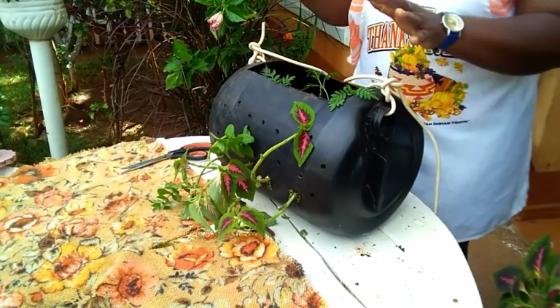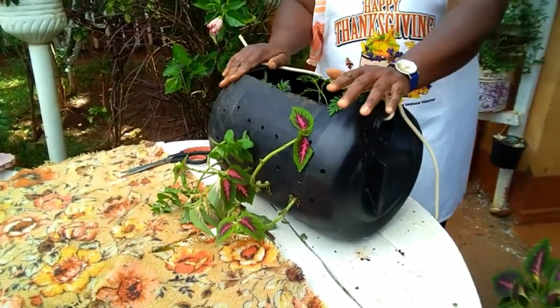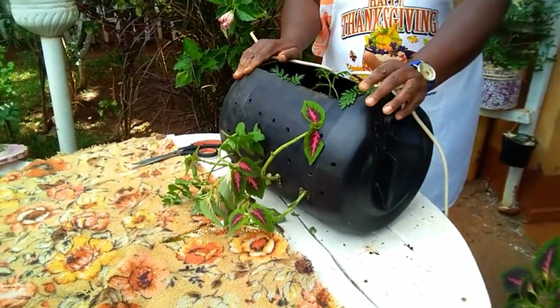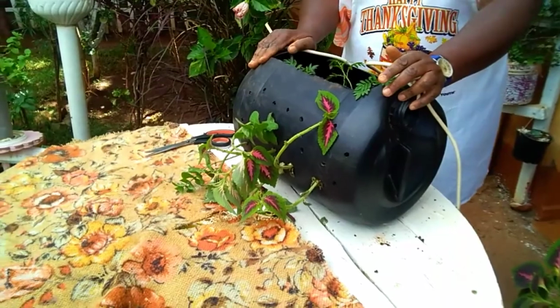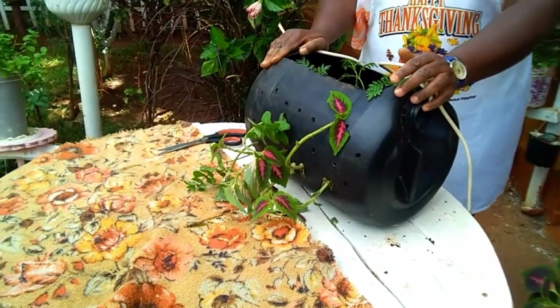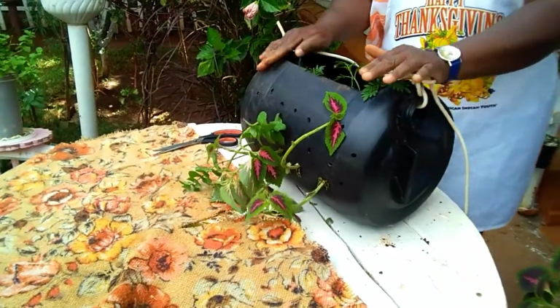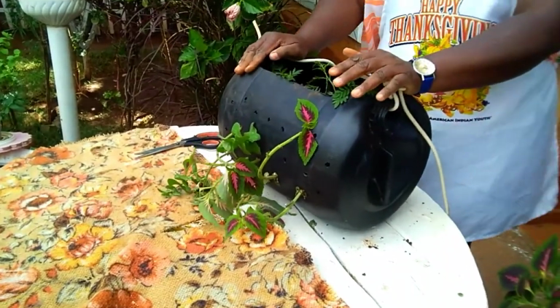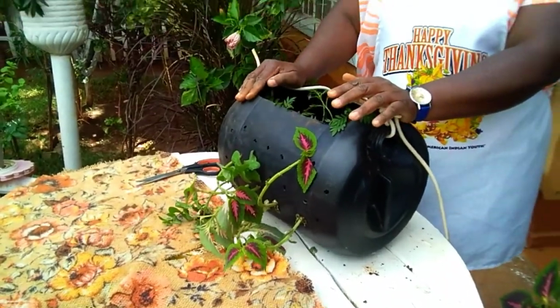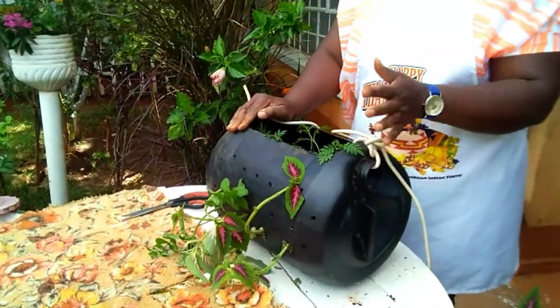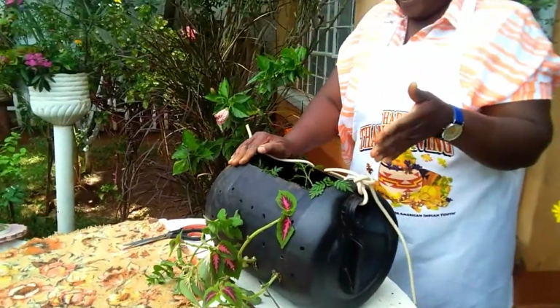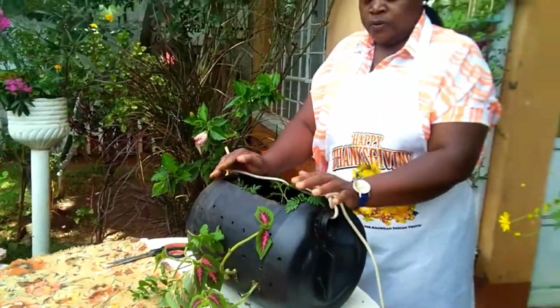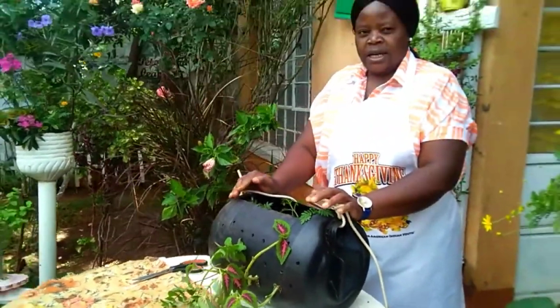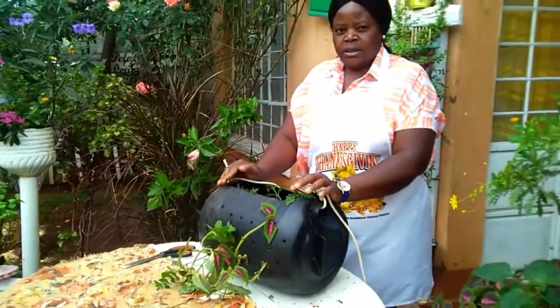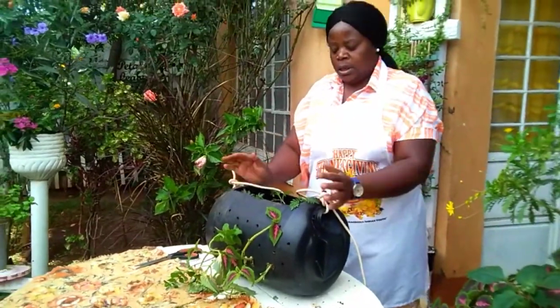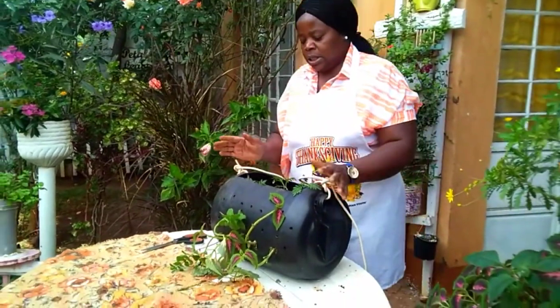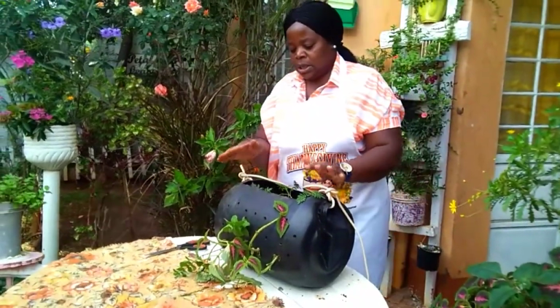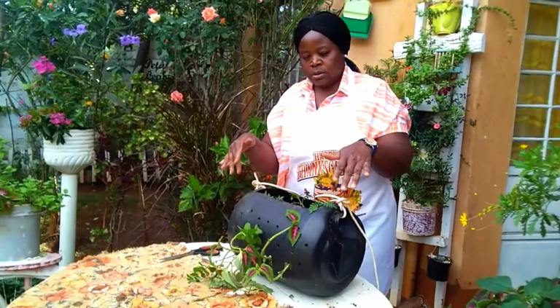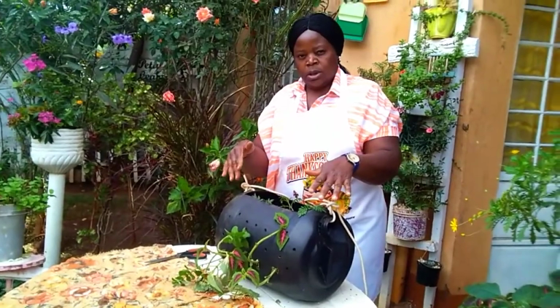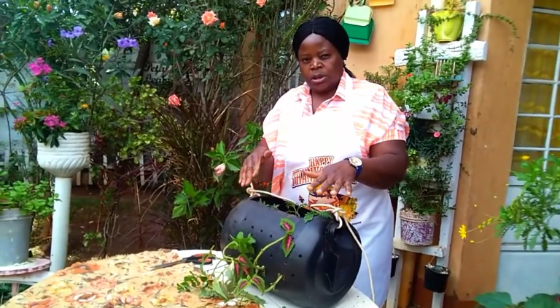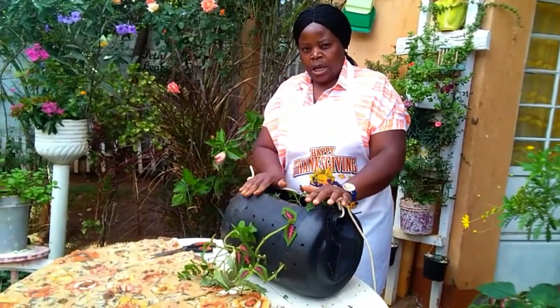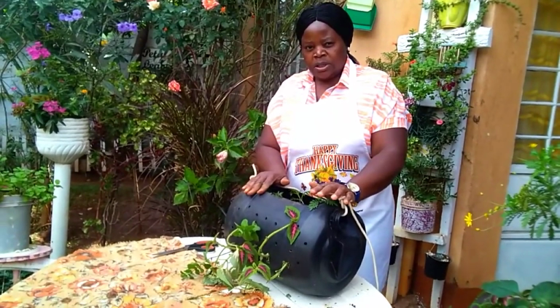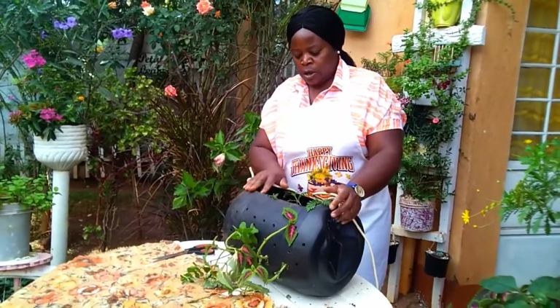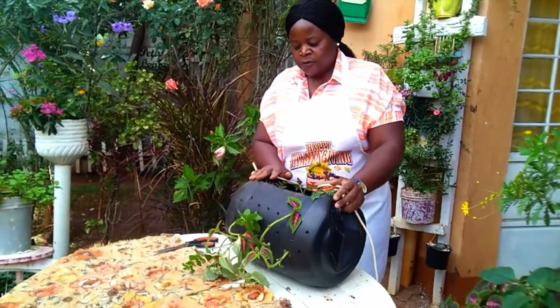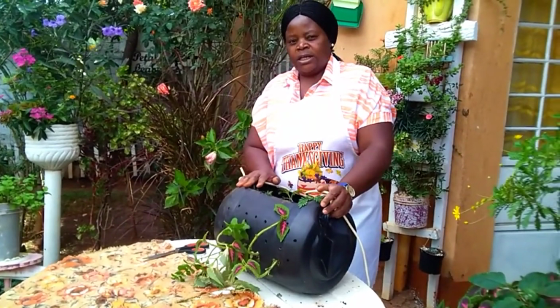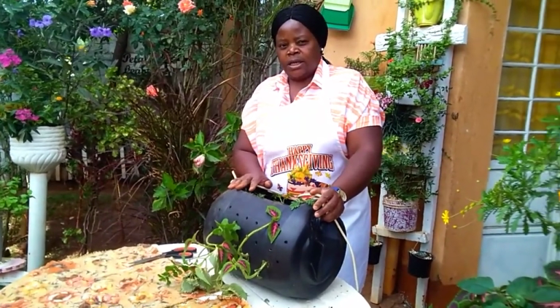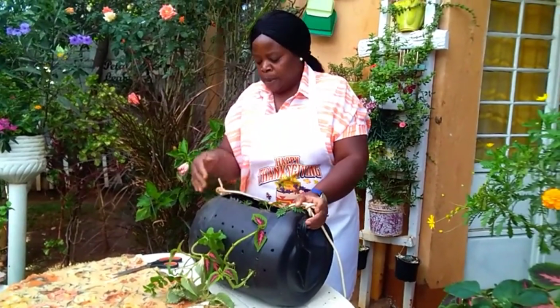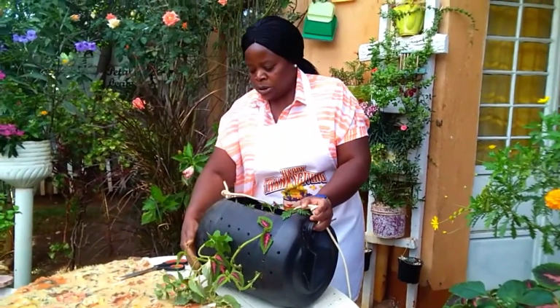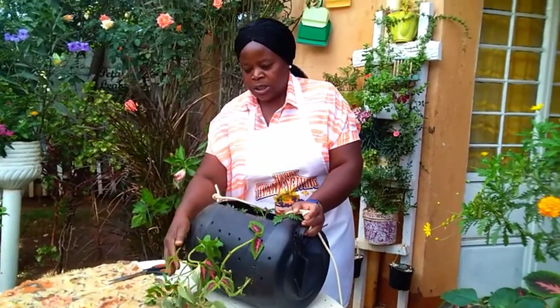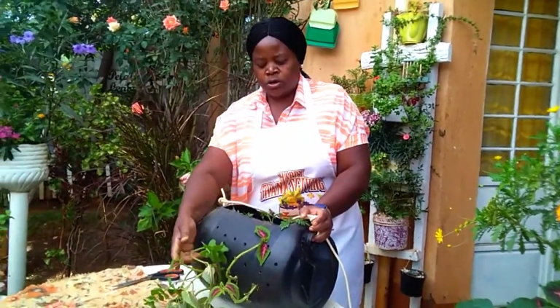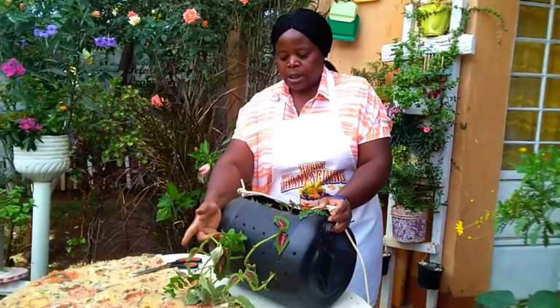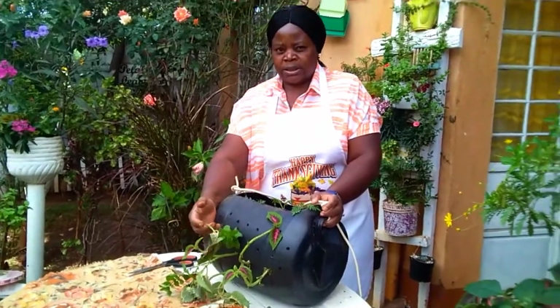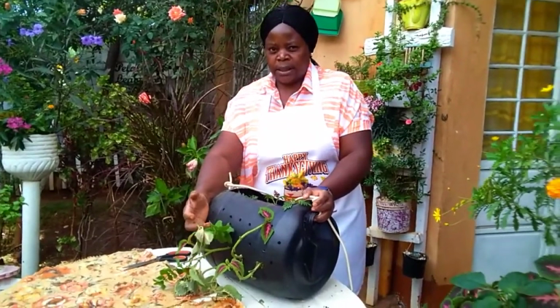This kind of planter needs a spot with a bit of sunlight — about three or four hours of sunlight per day — because the plants don't like direct sunlight.